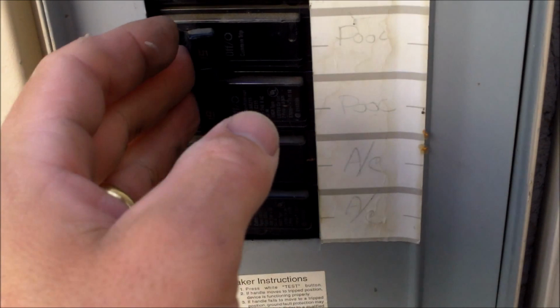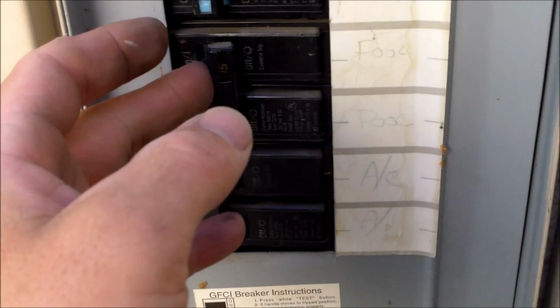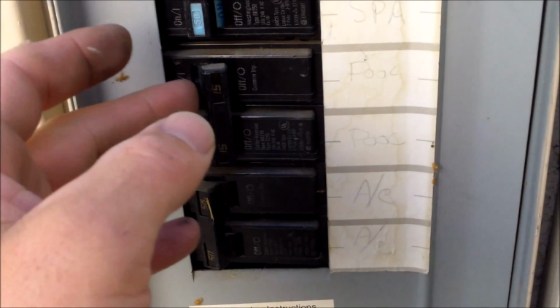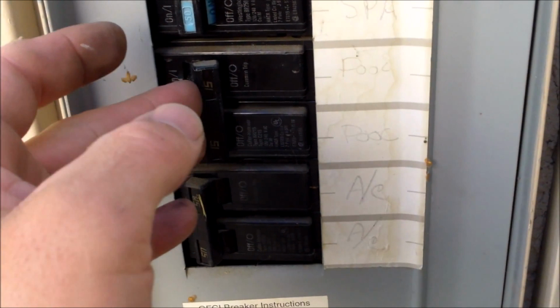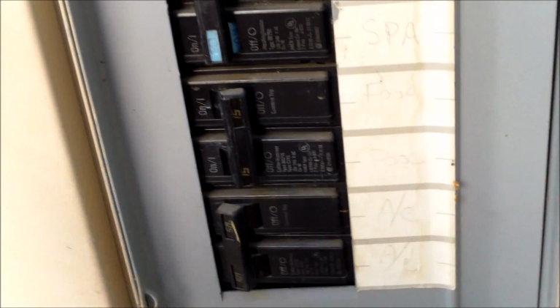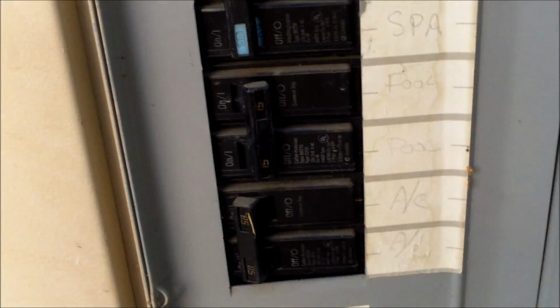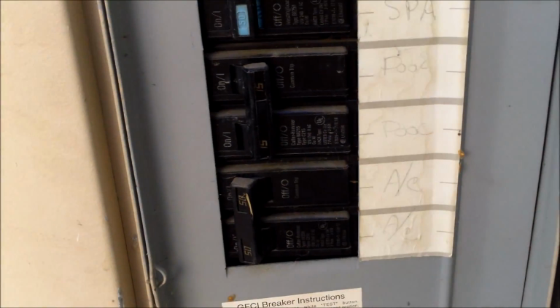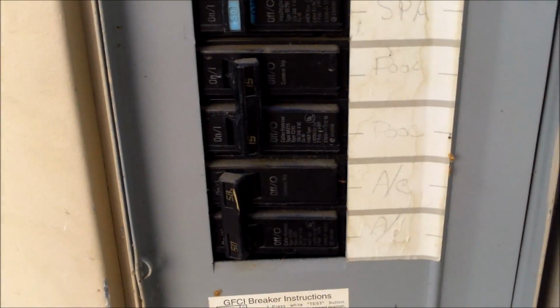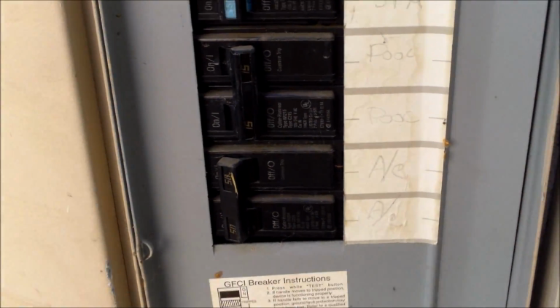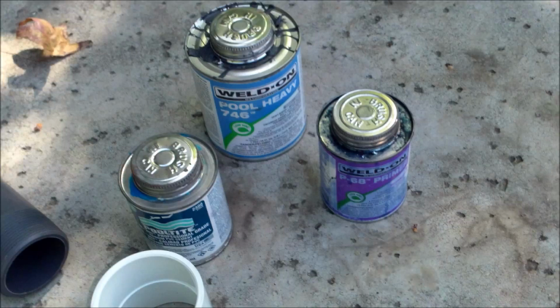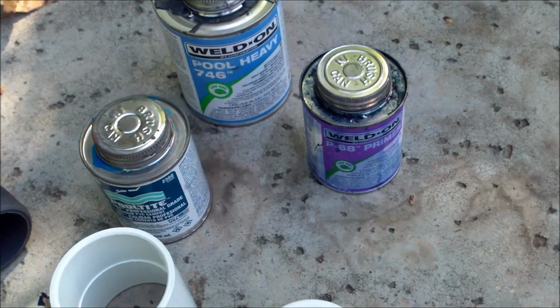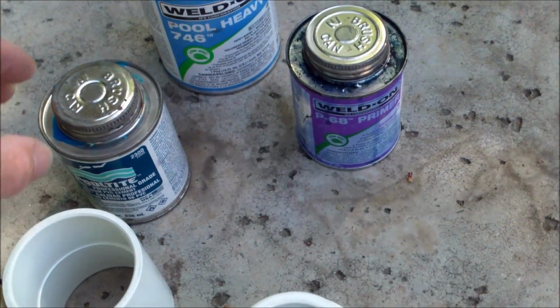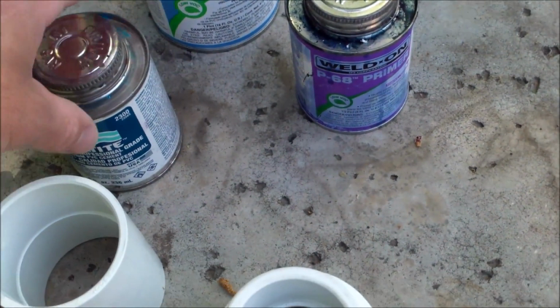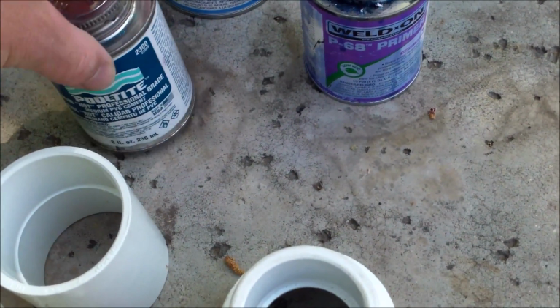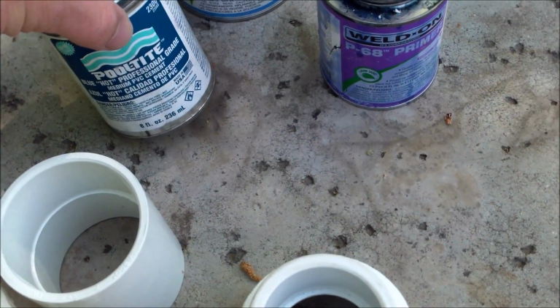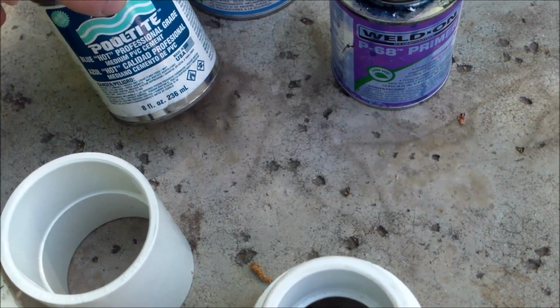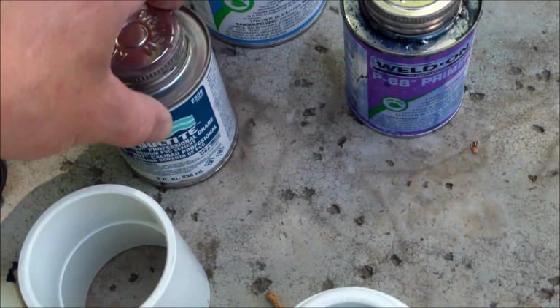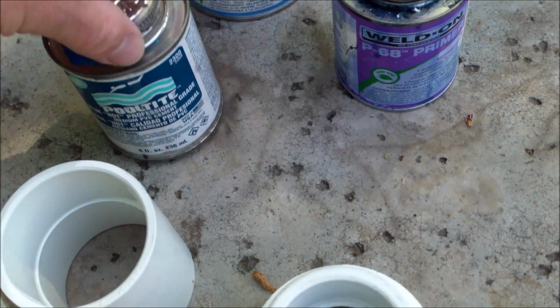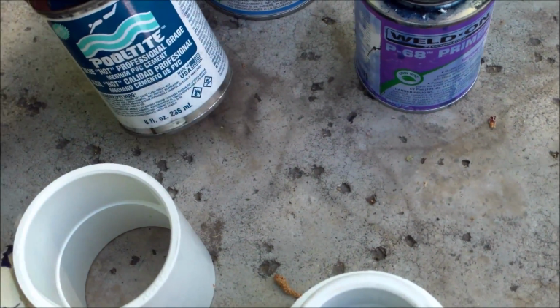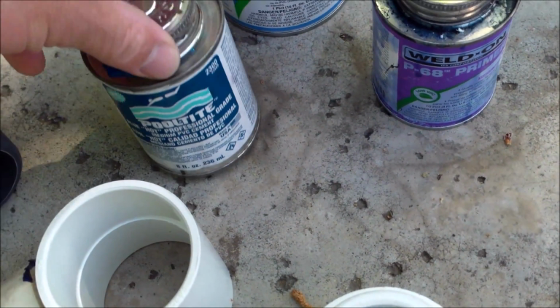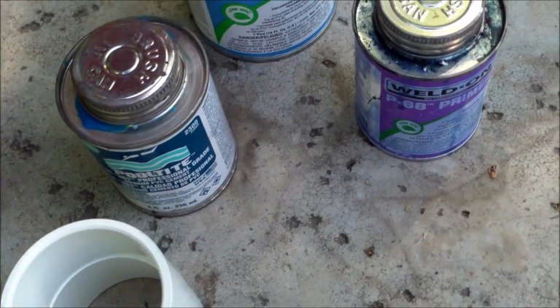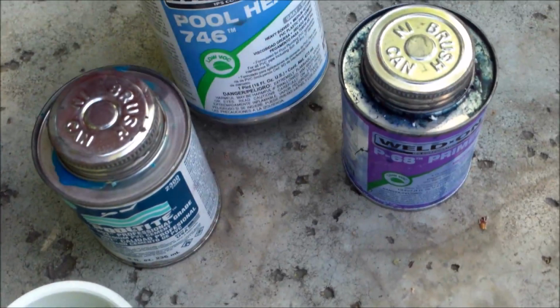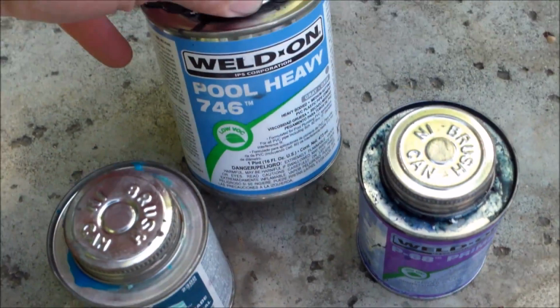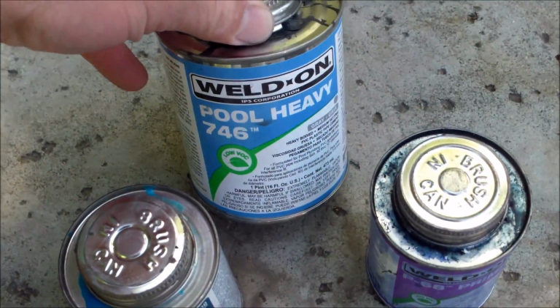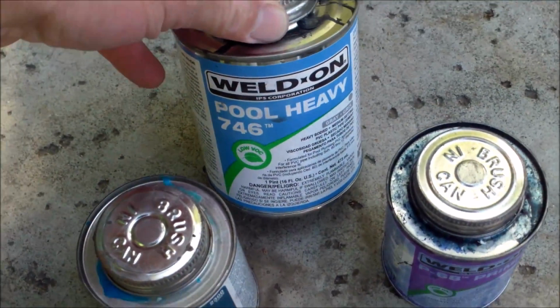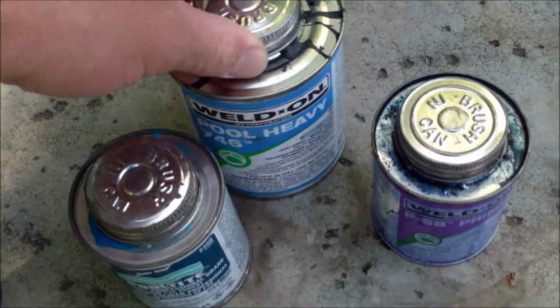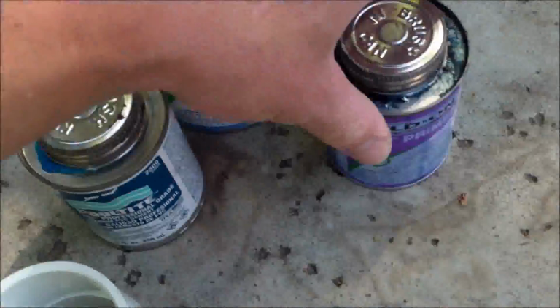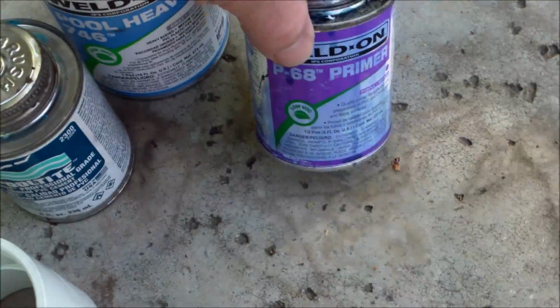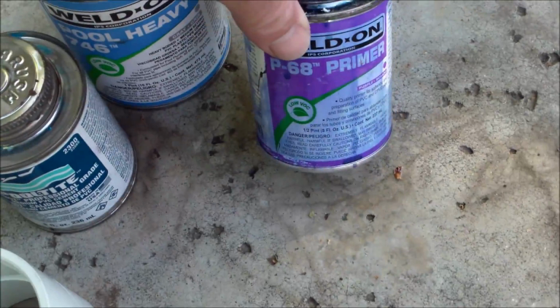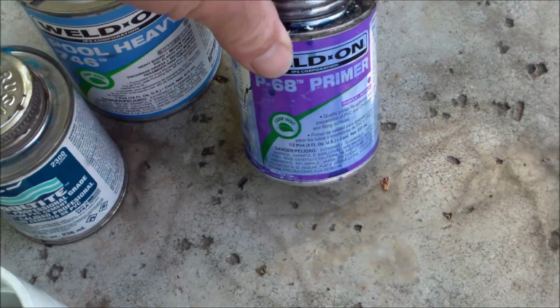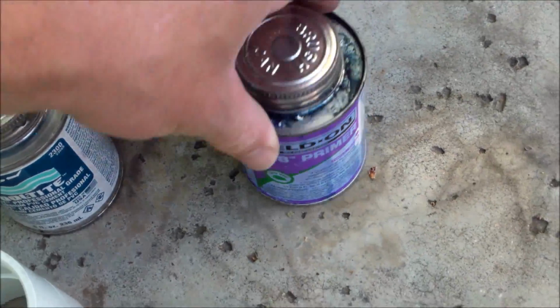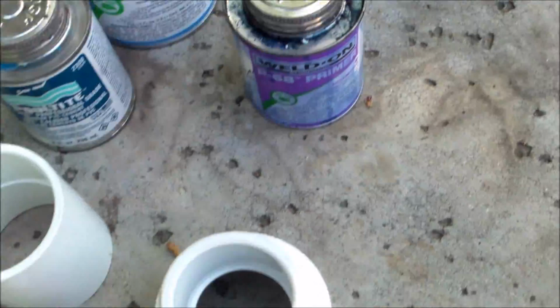Make sure we turn the pool breaker off at the equipment. For the installation of the pump, you're going to need some pool type glue — either the blue glue or the gray pool heavy glue — and you're going to need some primer for the pipe also.